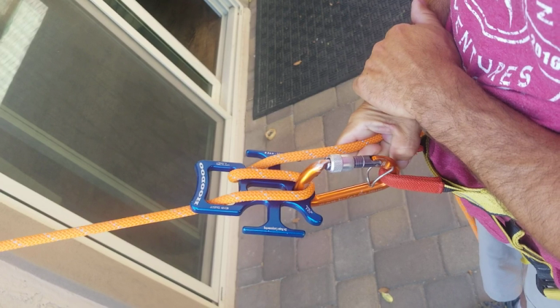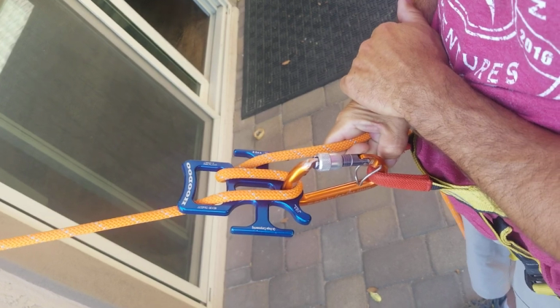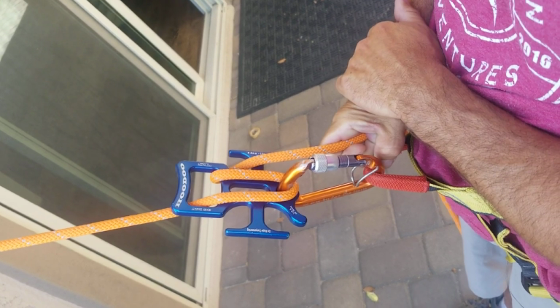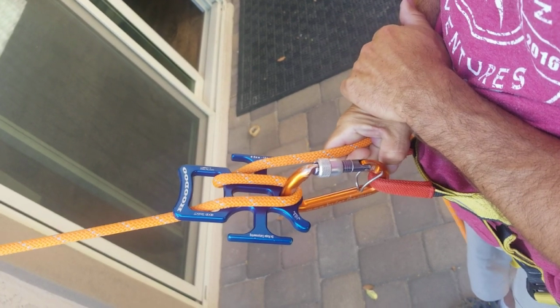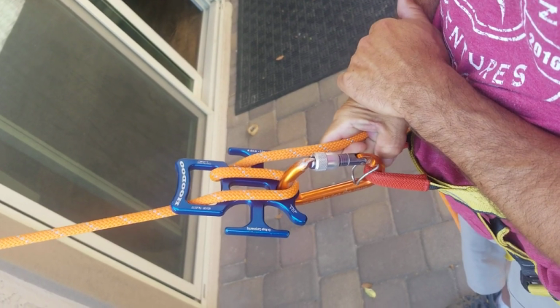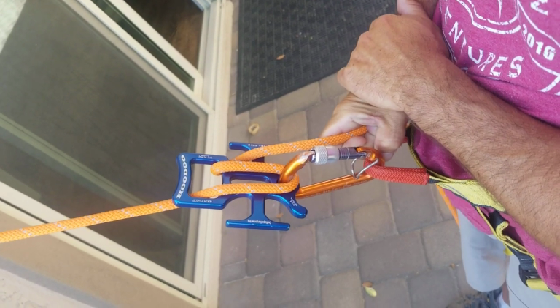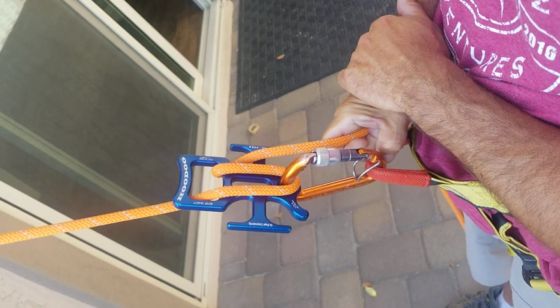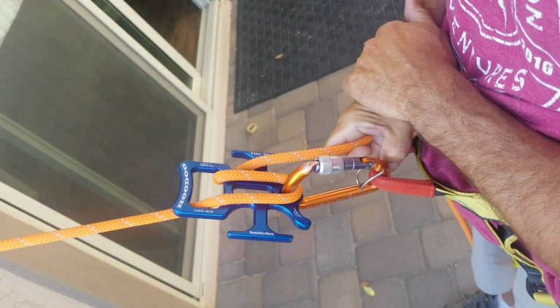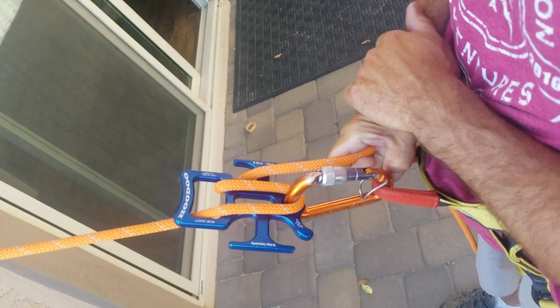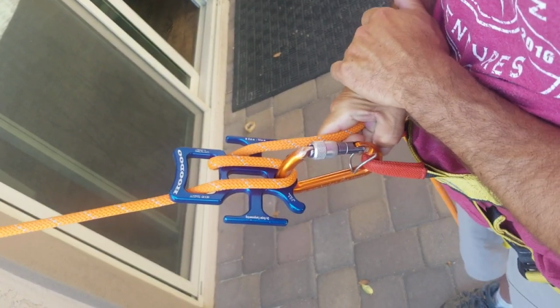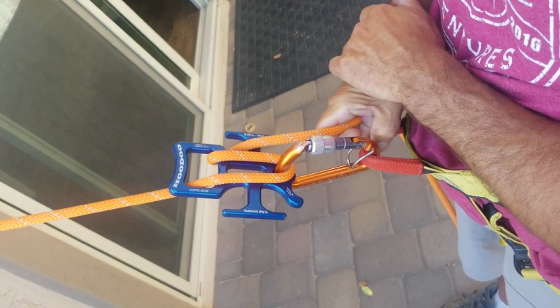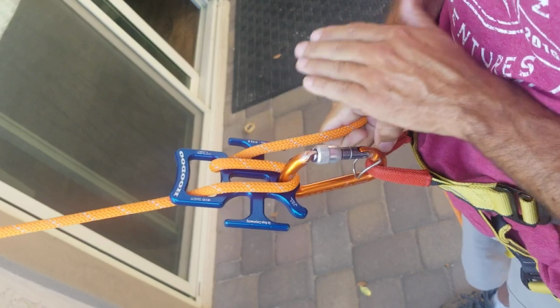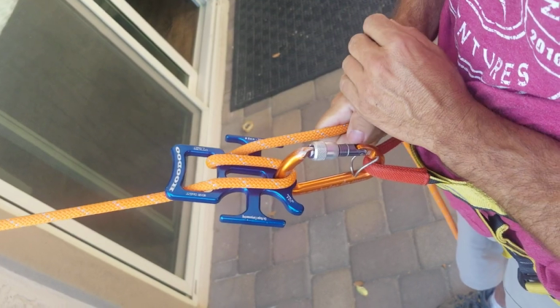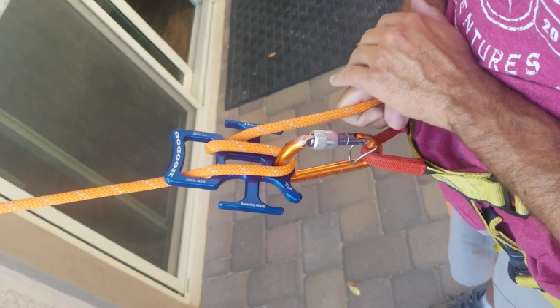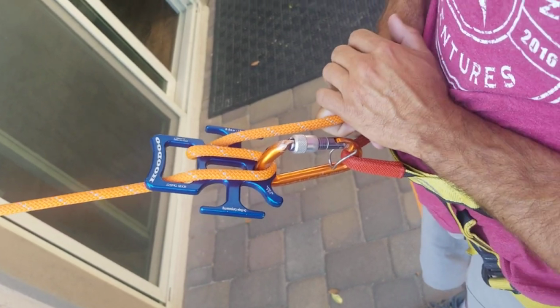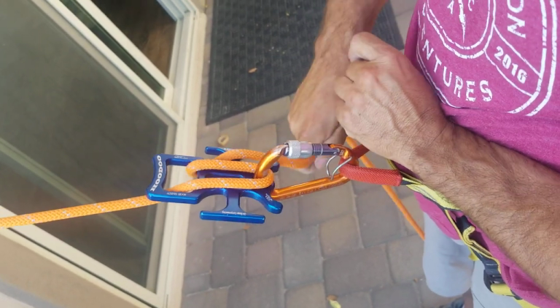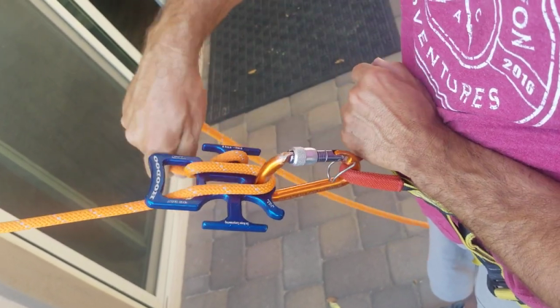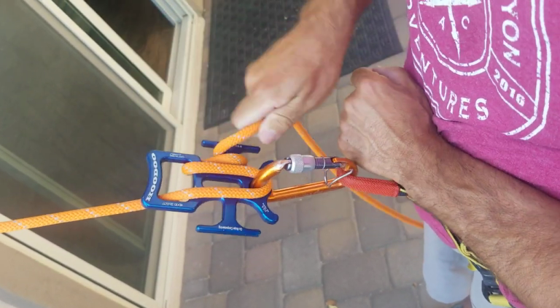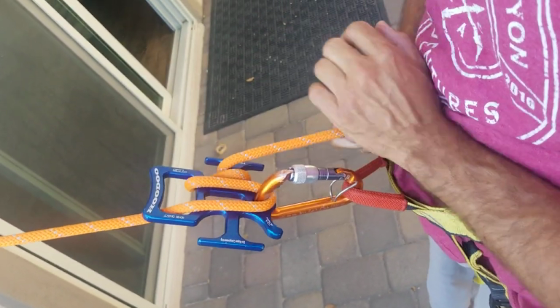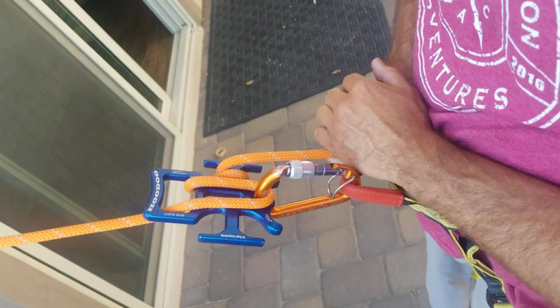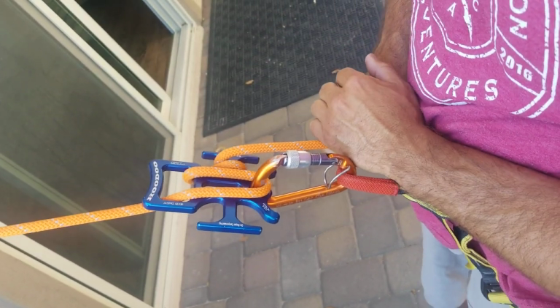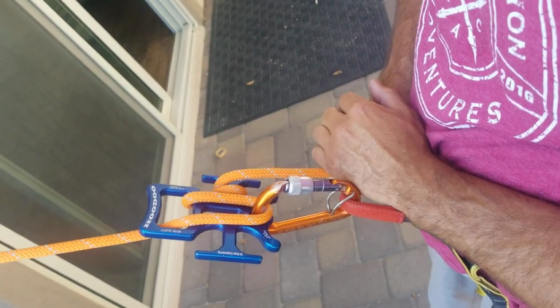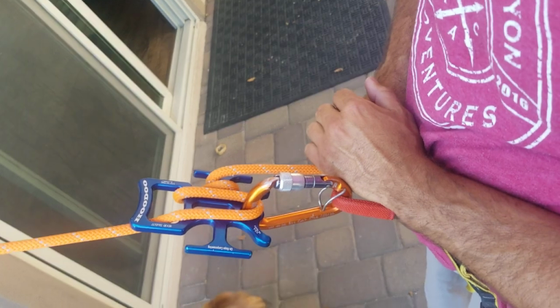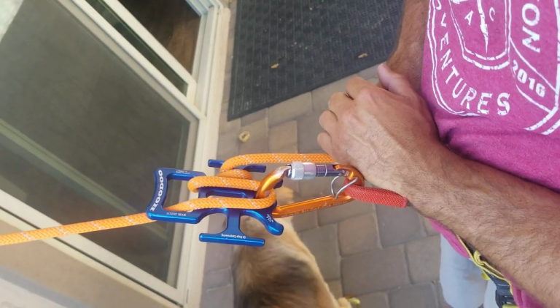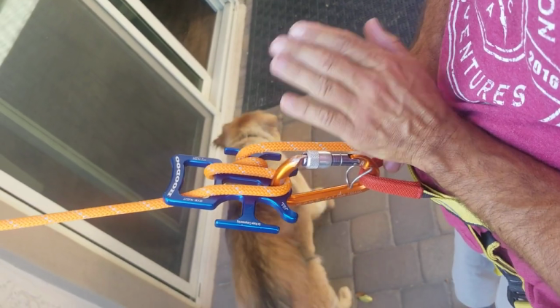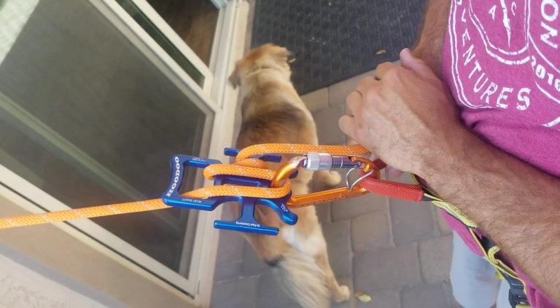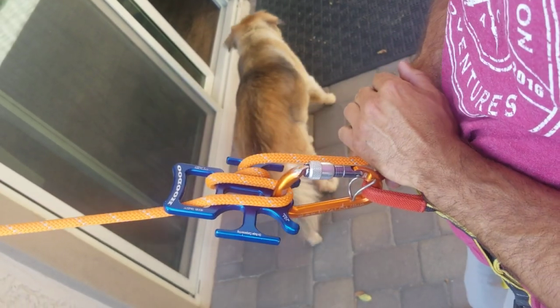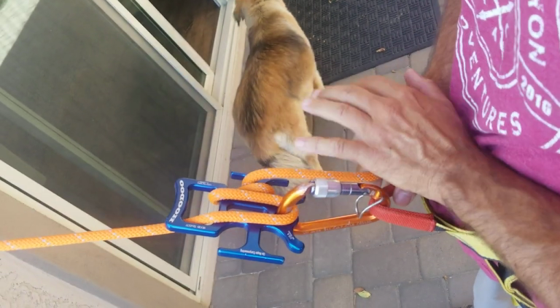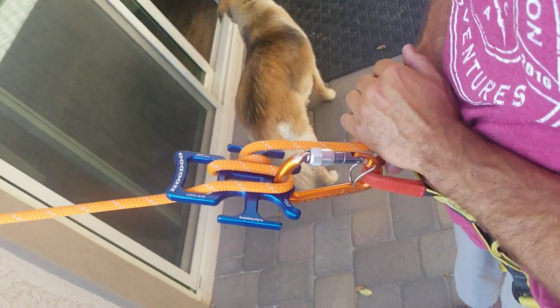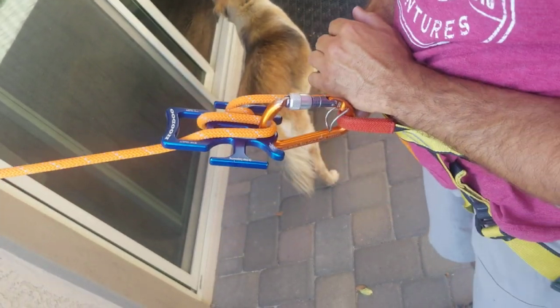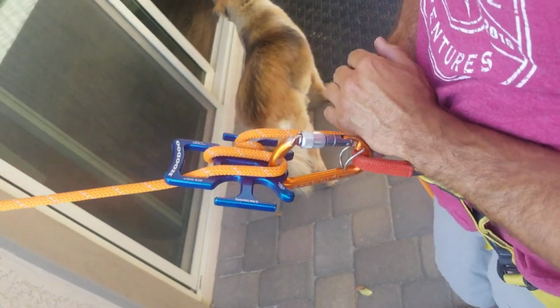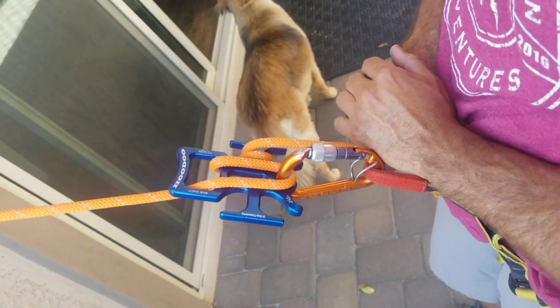If you're on a skinny rope or on the heavier side or carrying a big load and you need more friction on the fly, you can simply wrap the arm one more time. That'll provide even more friction, and for most folks in most situations this is more than ample, even on a skinny rope.